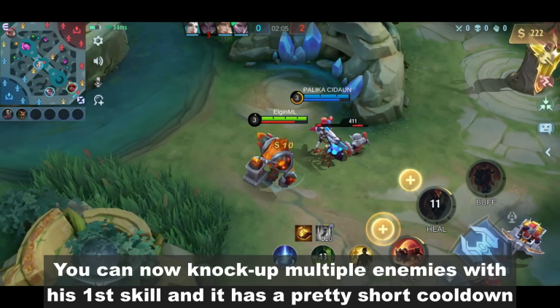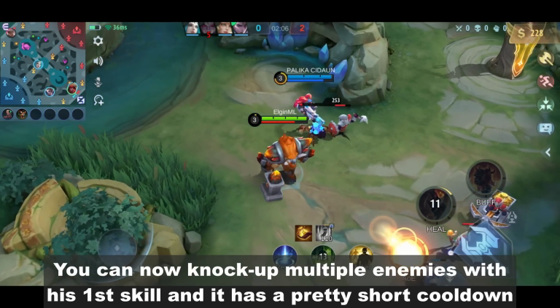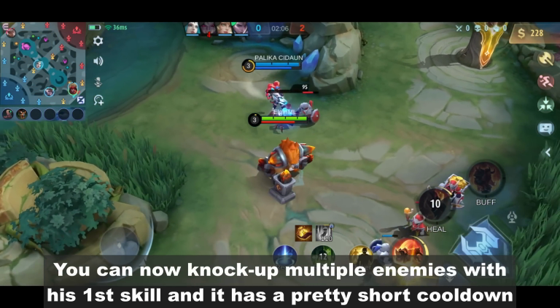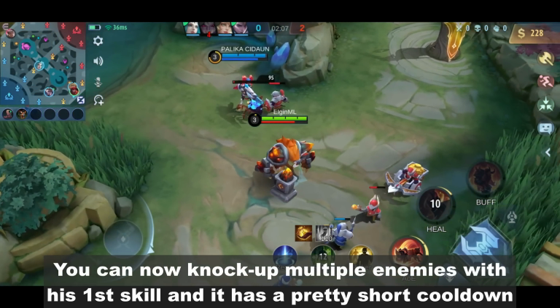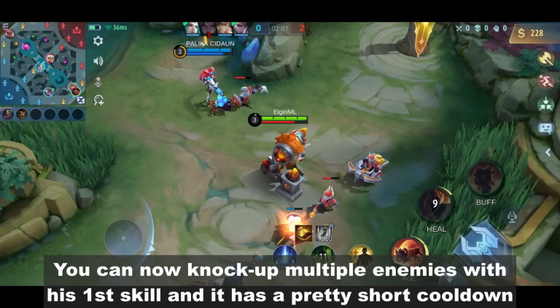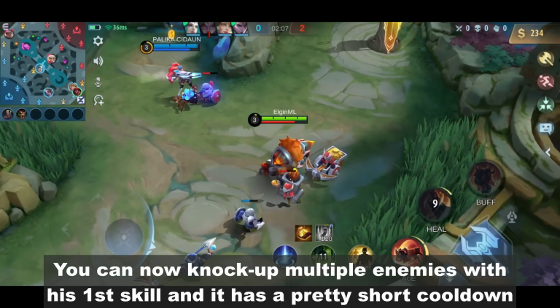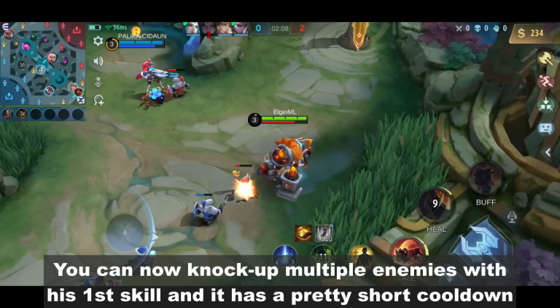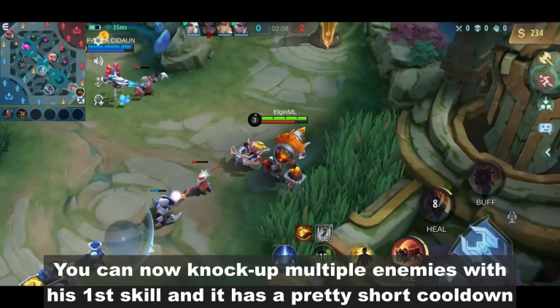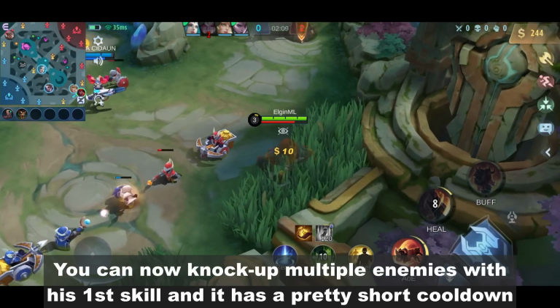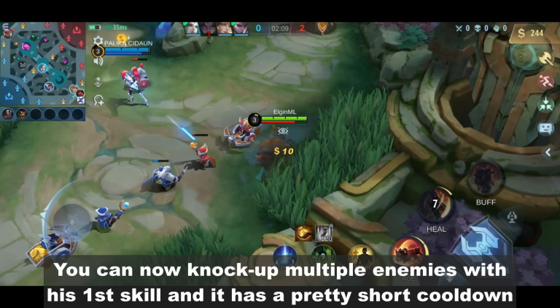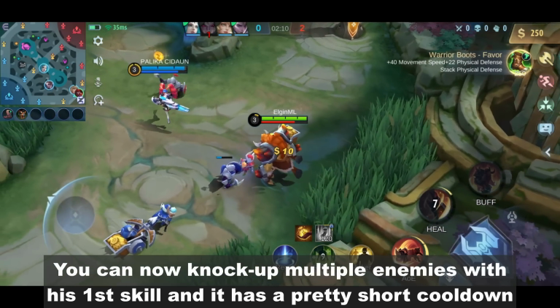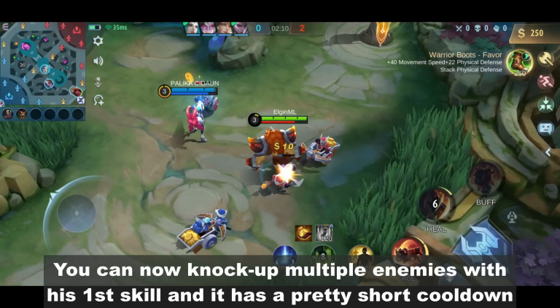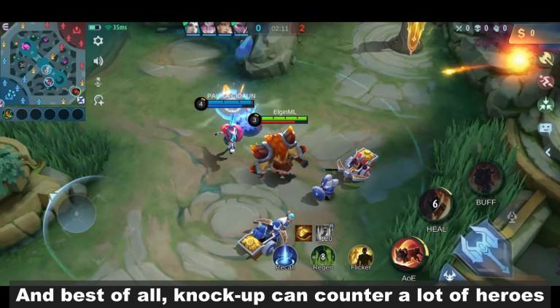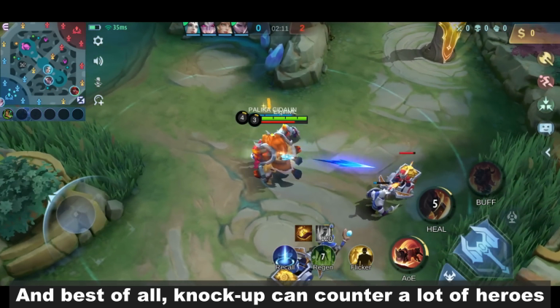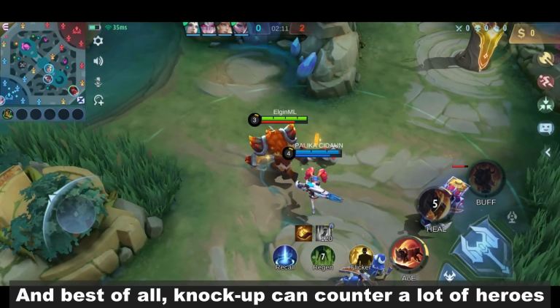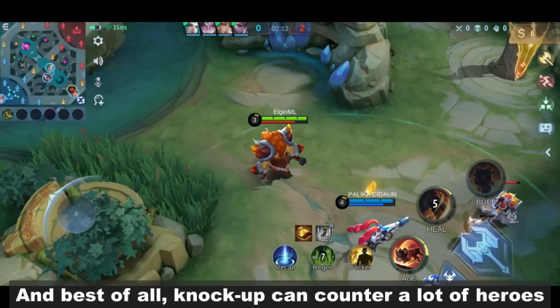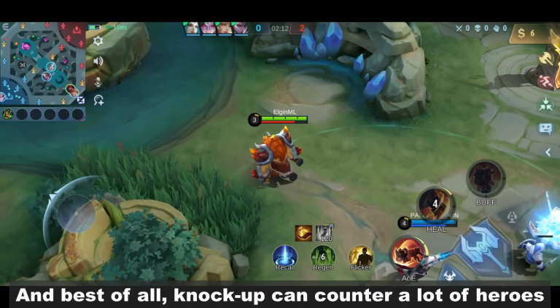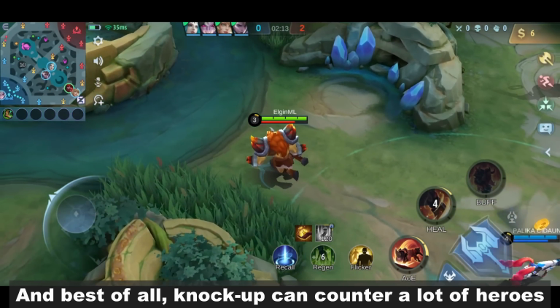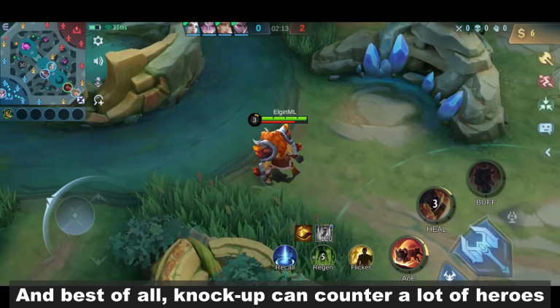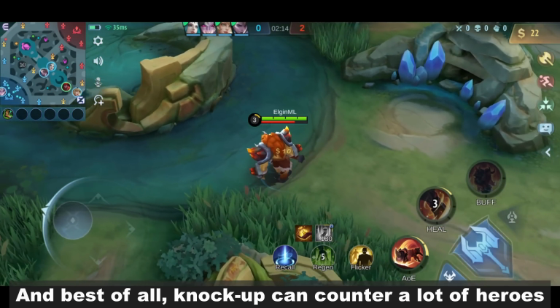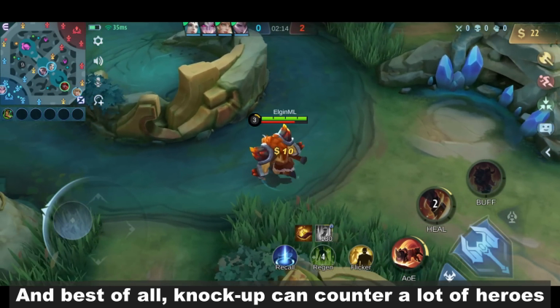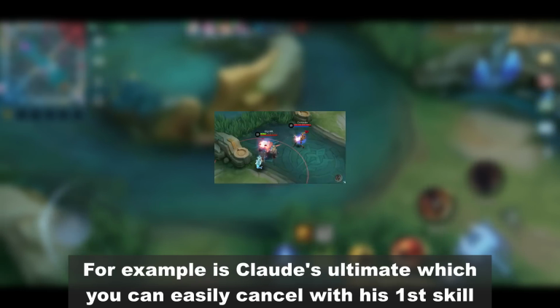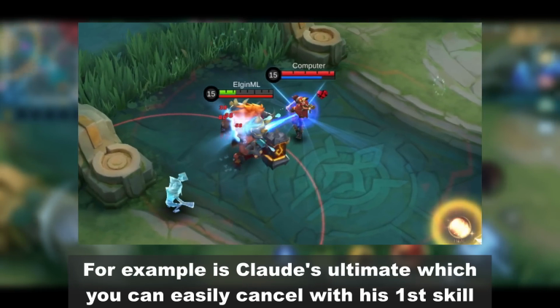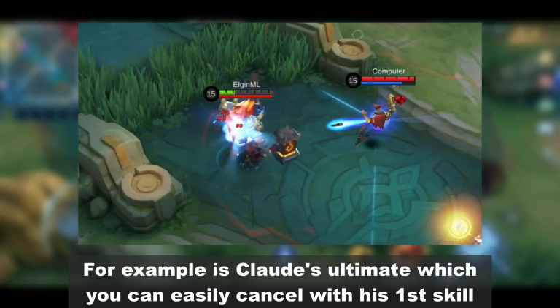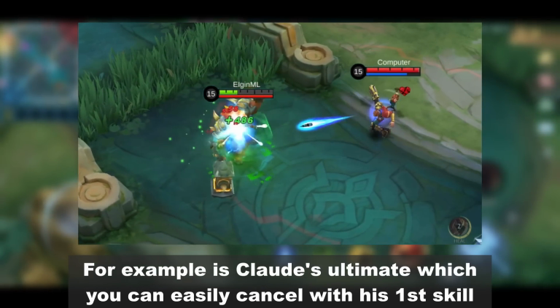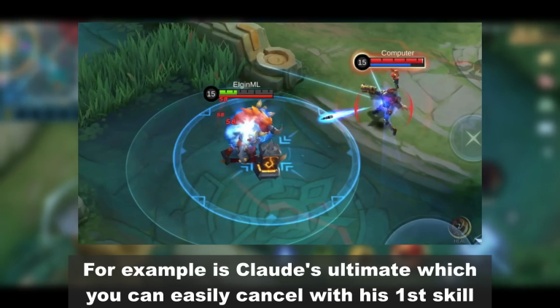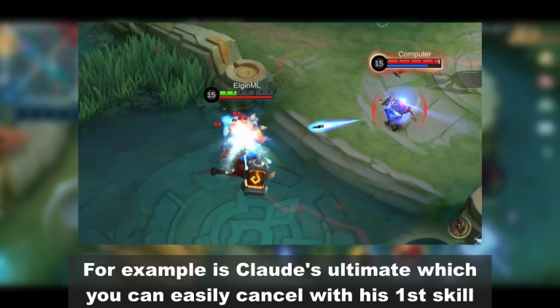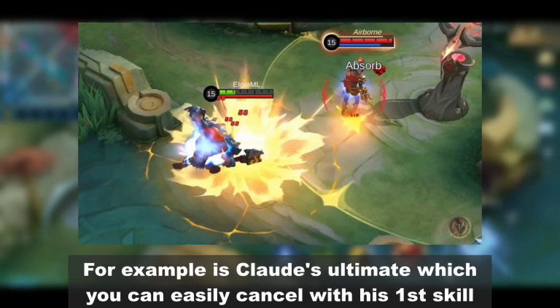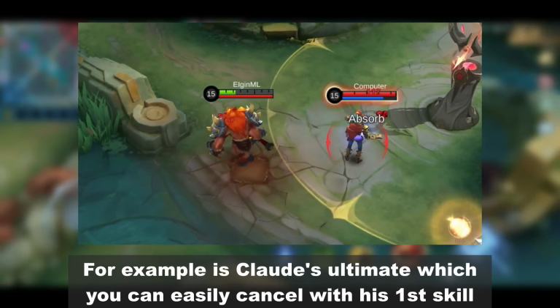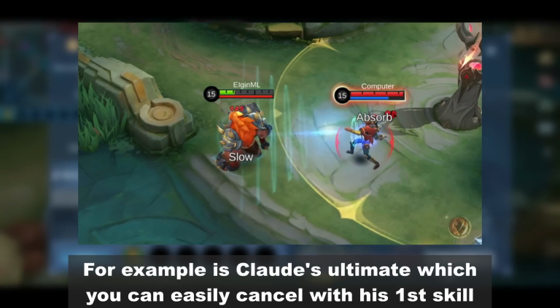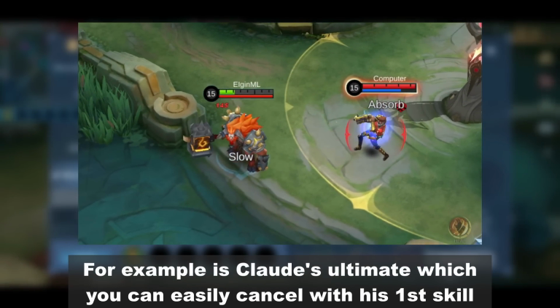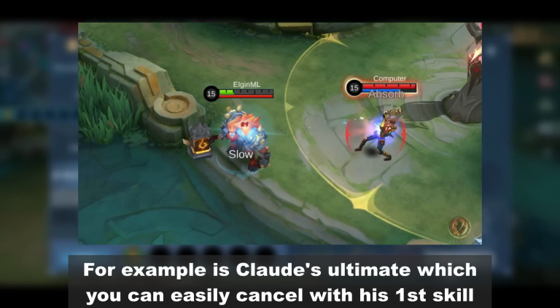You can knock up multiple enemies with his first skill and it has a pretty short cooldown. And best of all, knockup can counter a lot of heroes. For example, the first skill can cancel Claude's ultimate, which you can easily stop with his first skill.